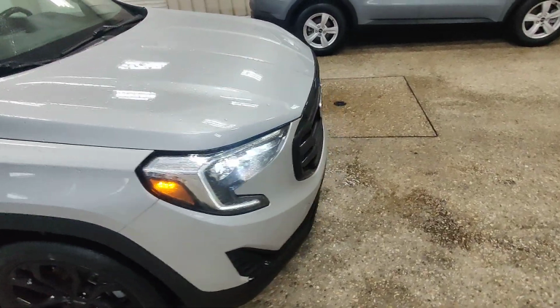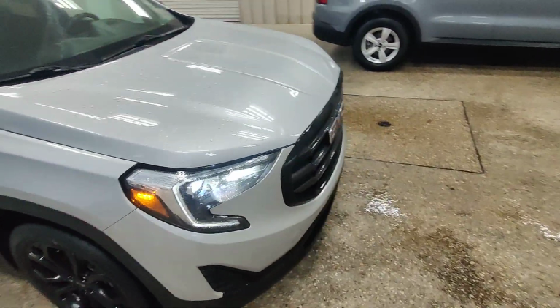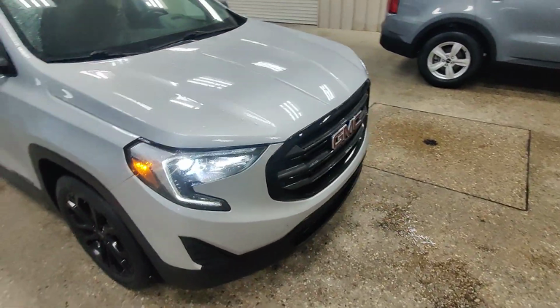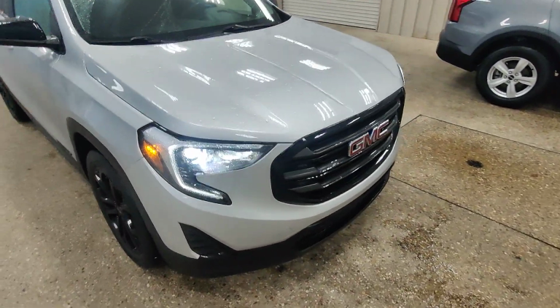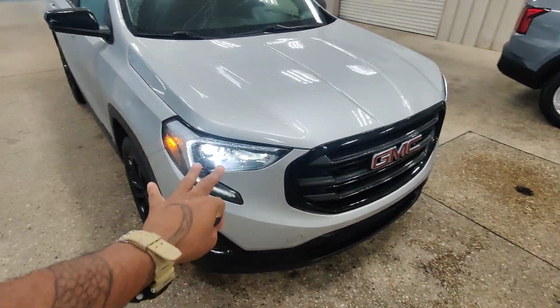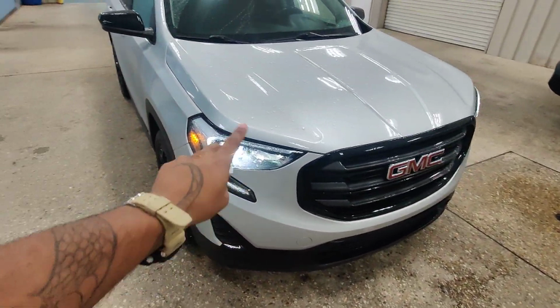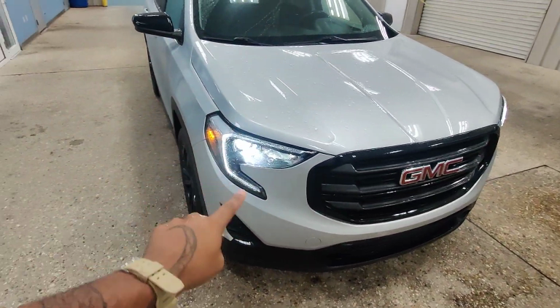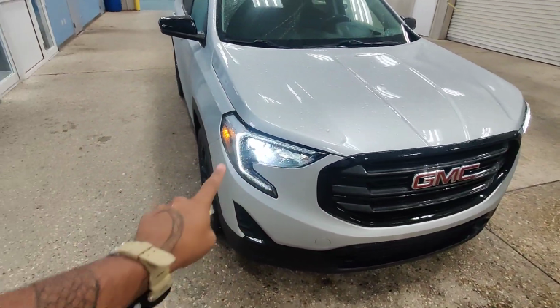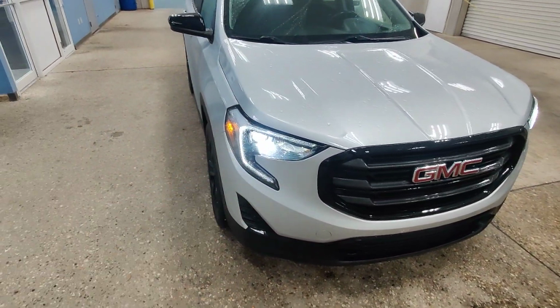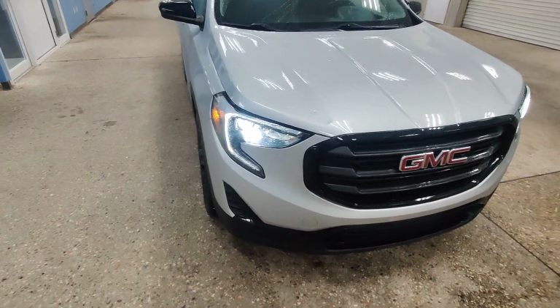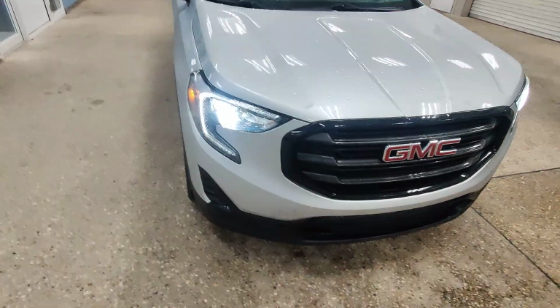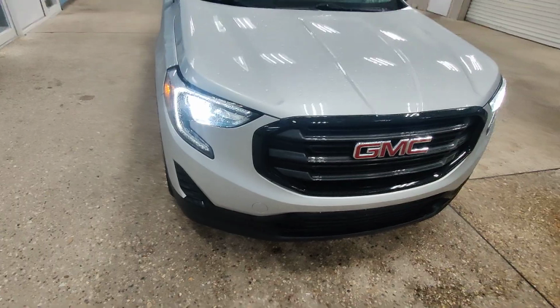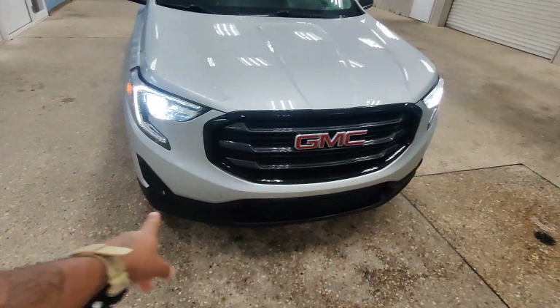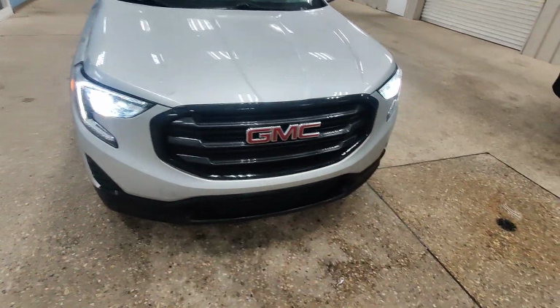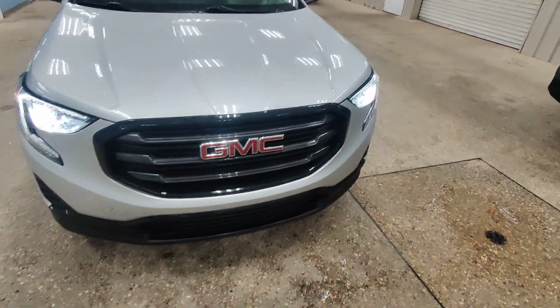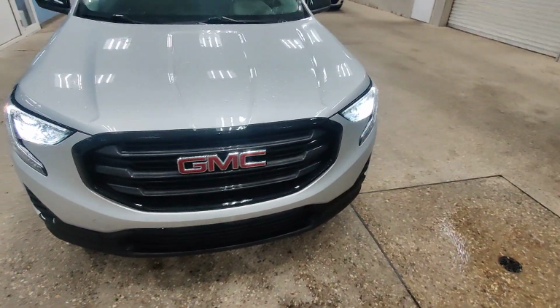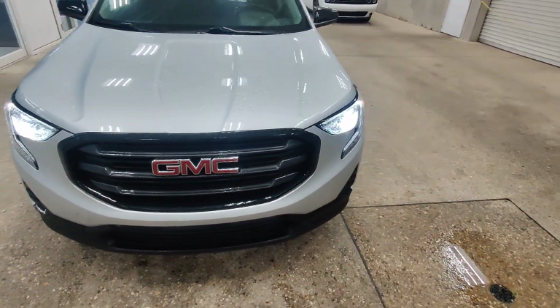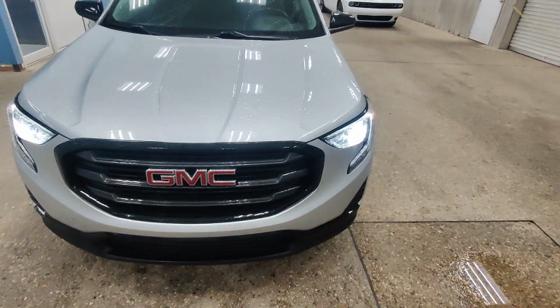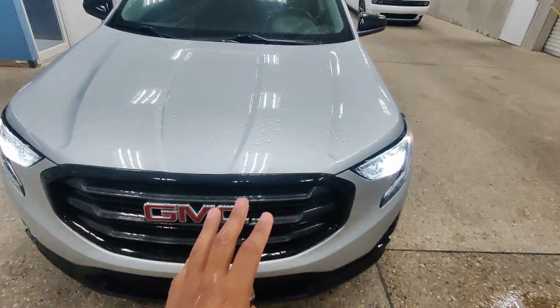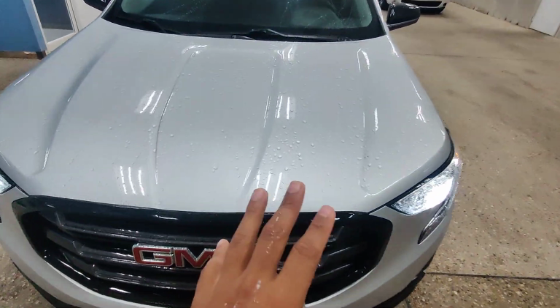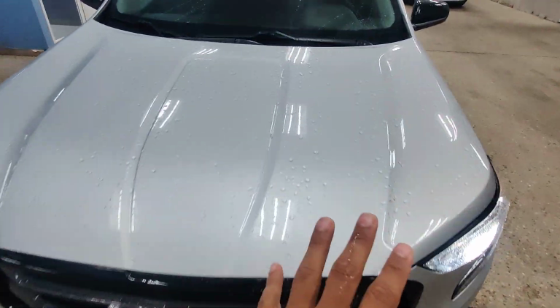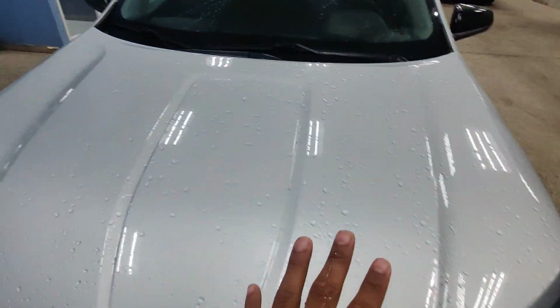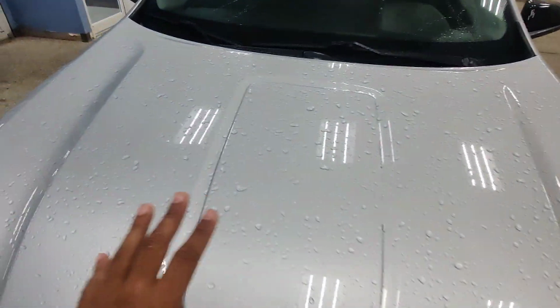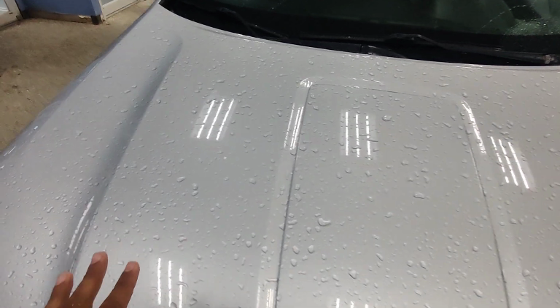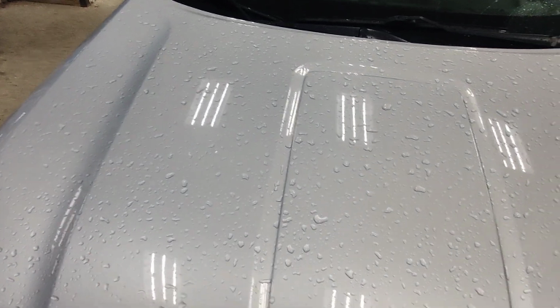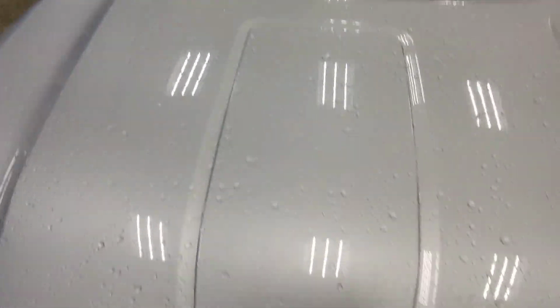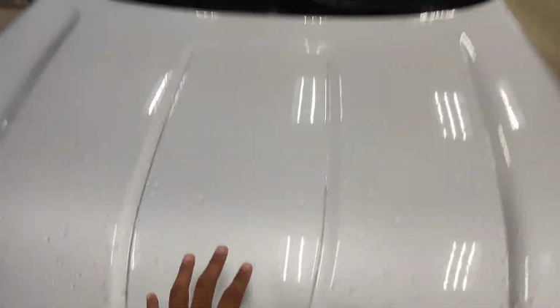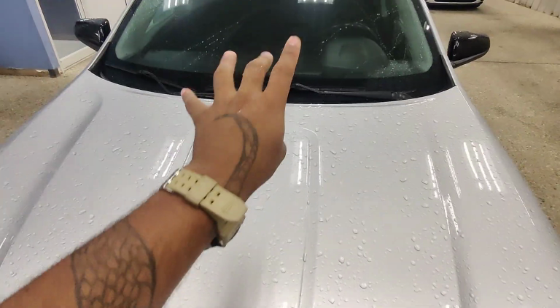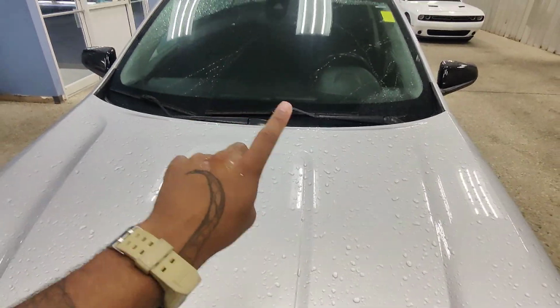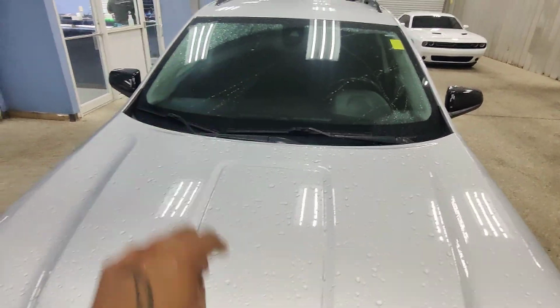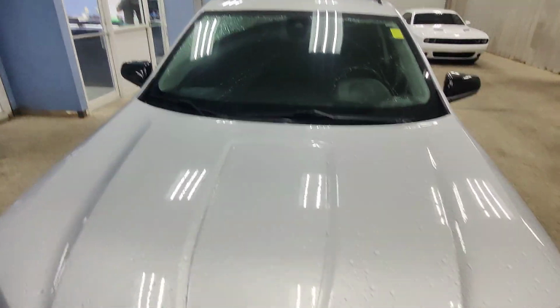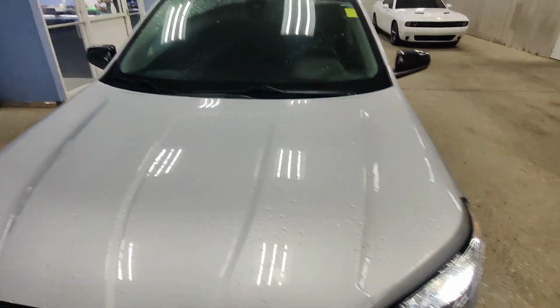Moving to the front here, you have the halogen bulbs accompanied with LEDs and then your side lights. No fog lights down below, but here as we get to the hood you can see no scratches, no dents, no bruises, no rock chips in the windshield, no stars whatsoever.